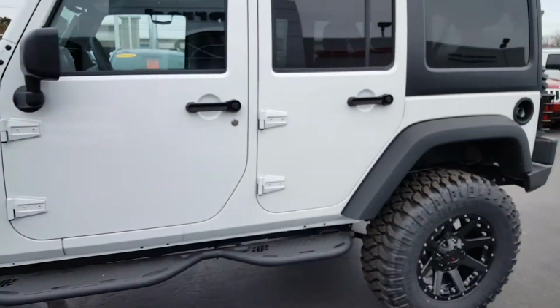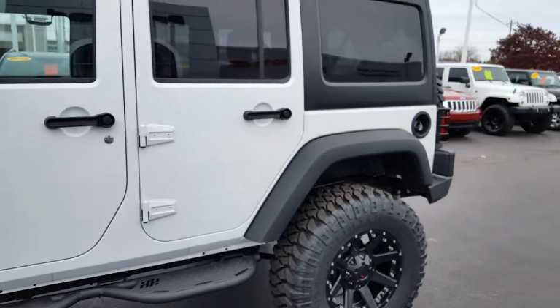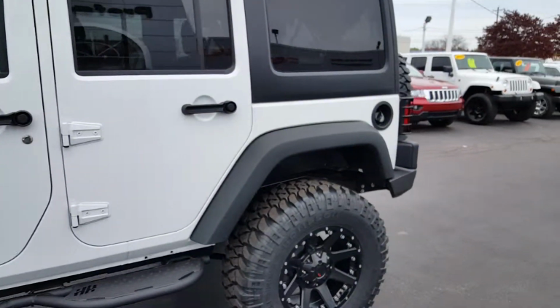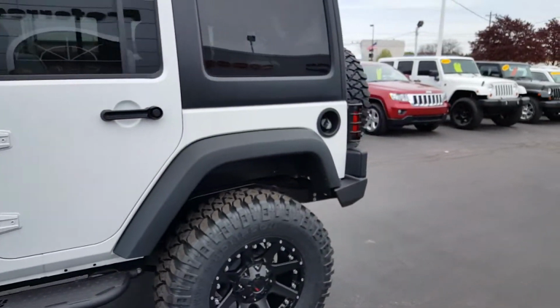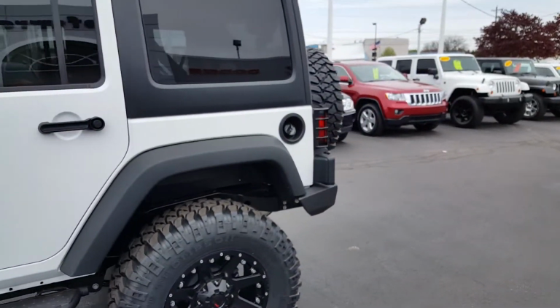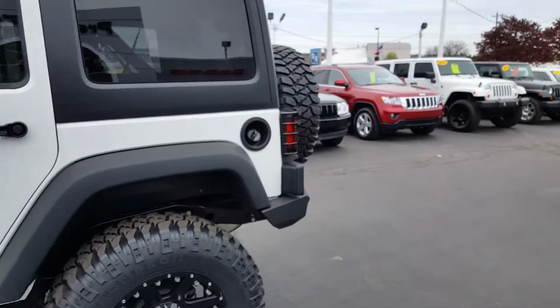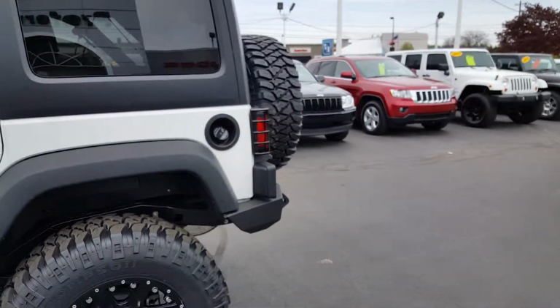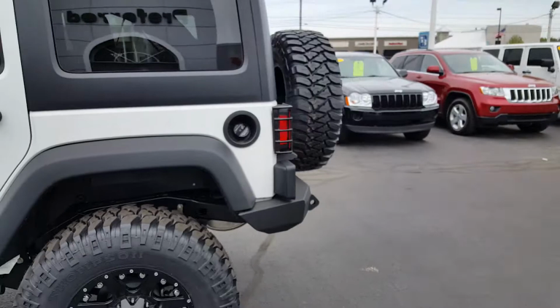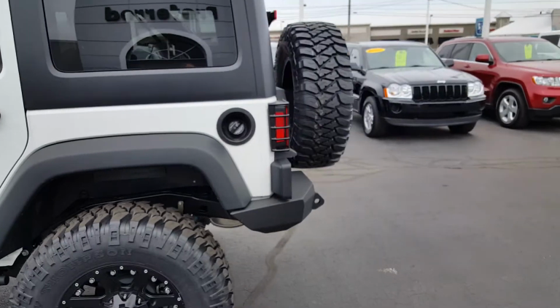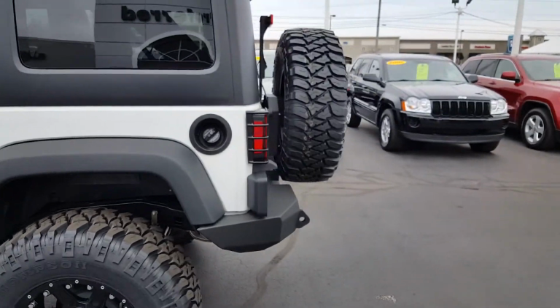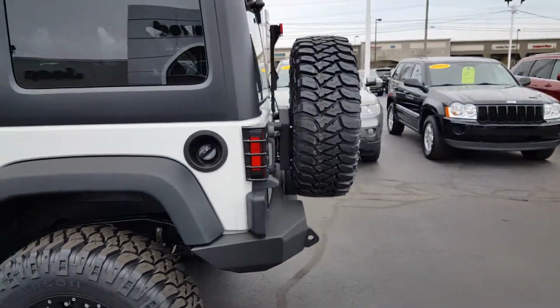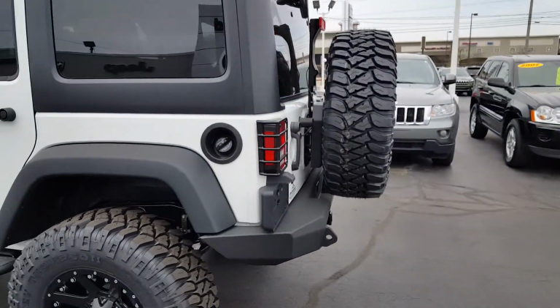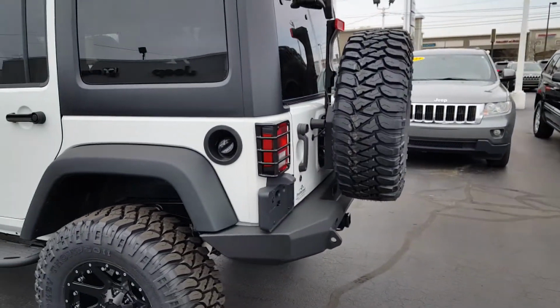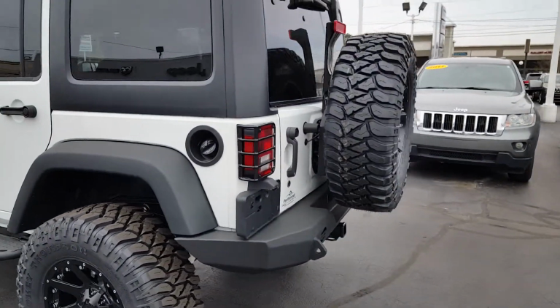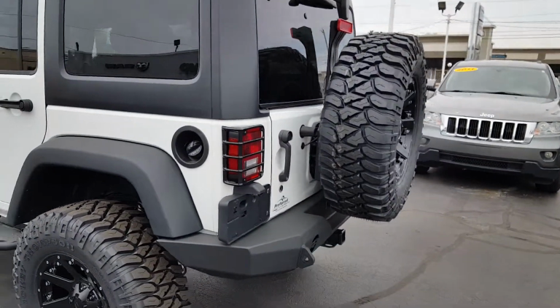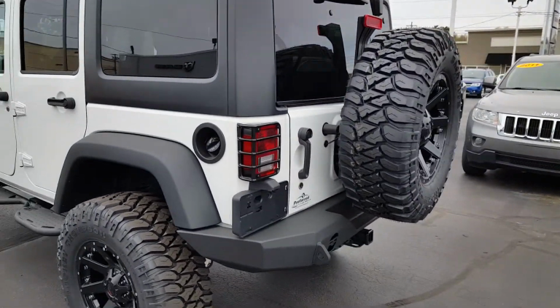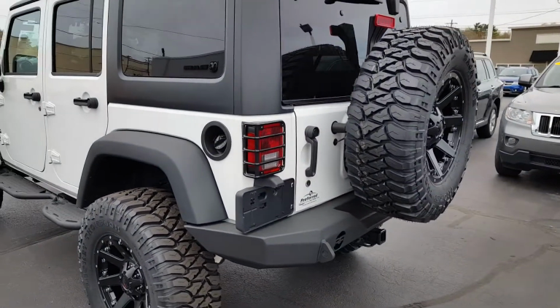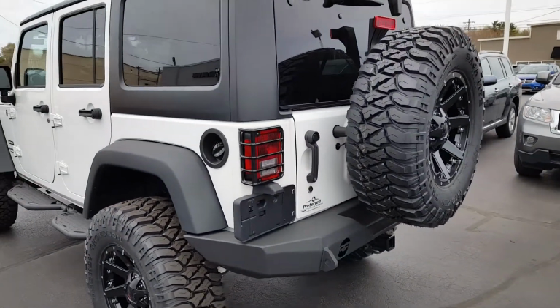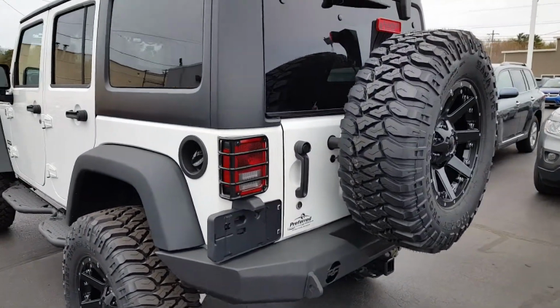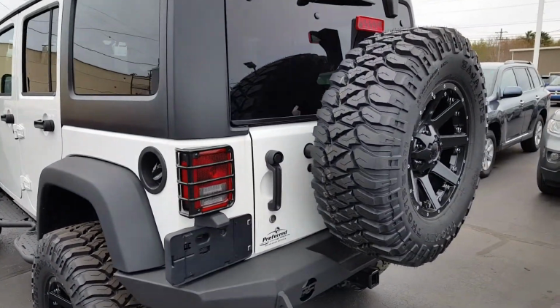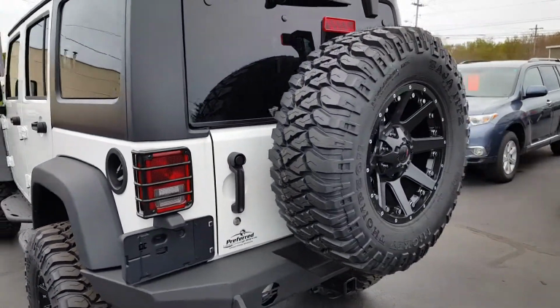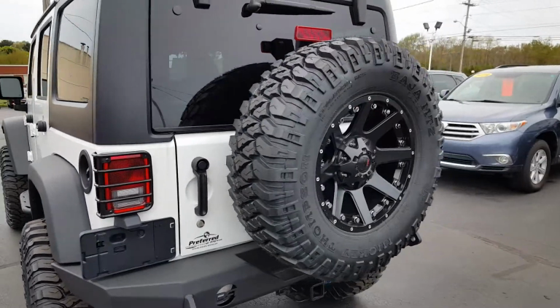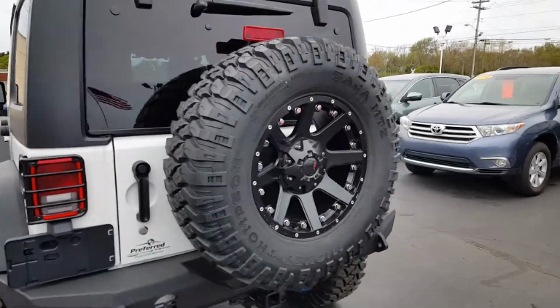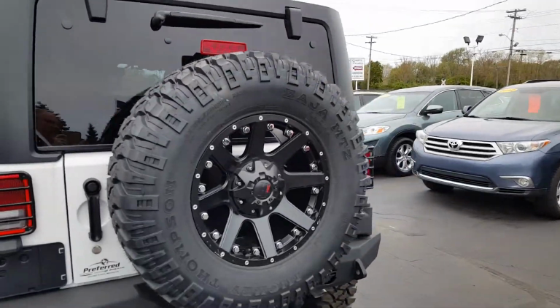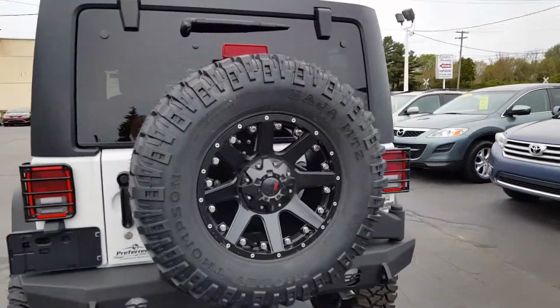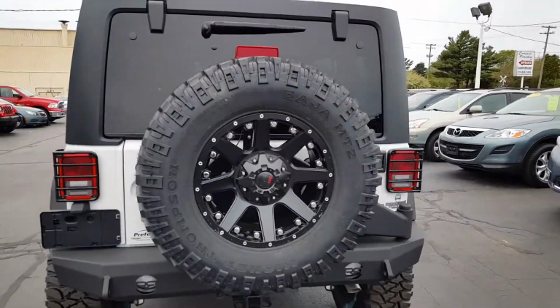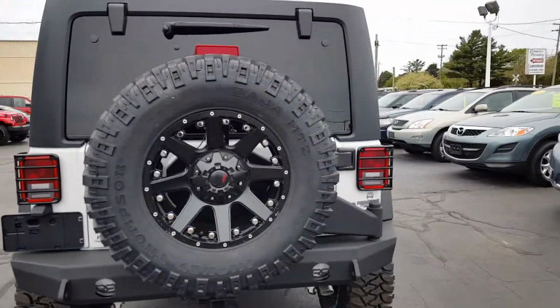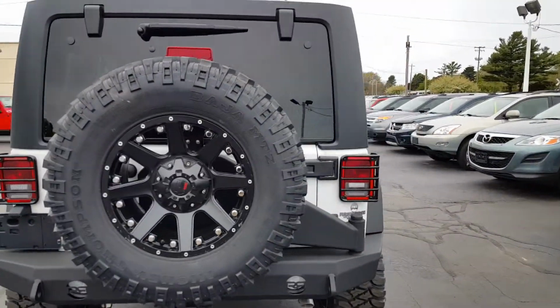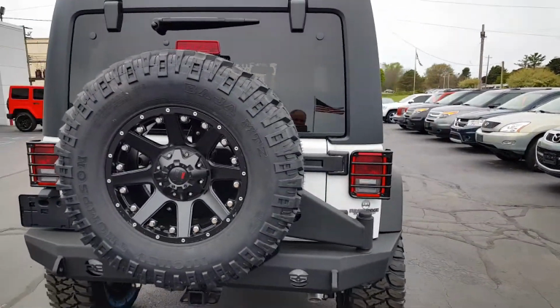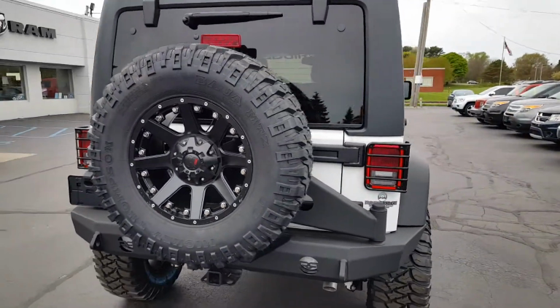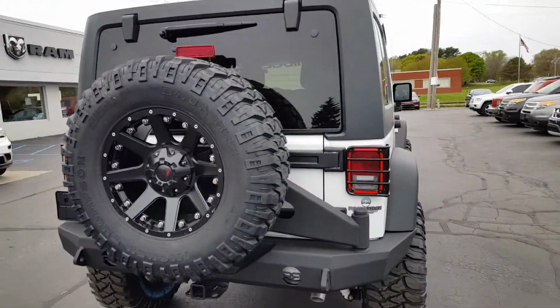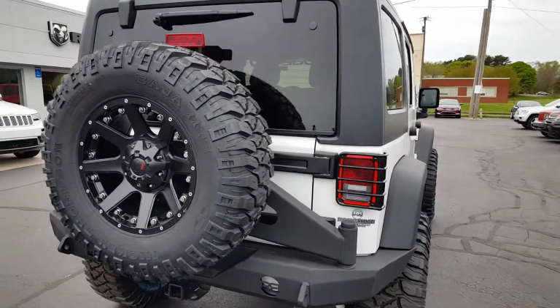Around back you have armored tail lights along with a swing-out tire carrier that allows it to hold a real spare tire.